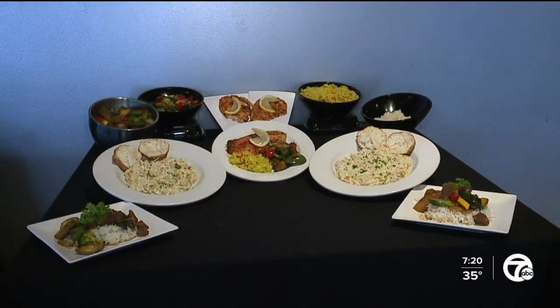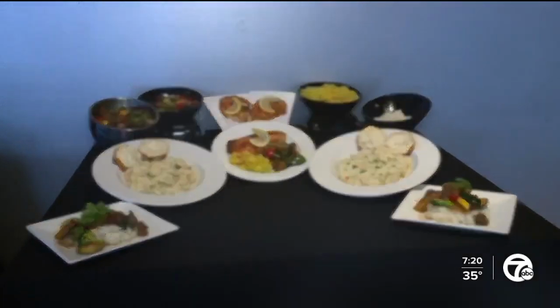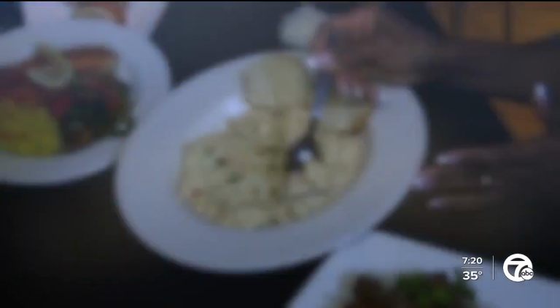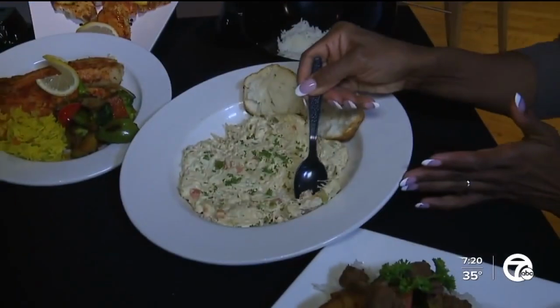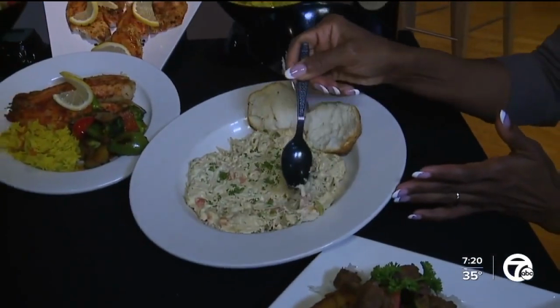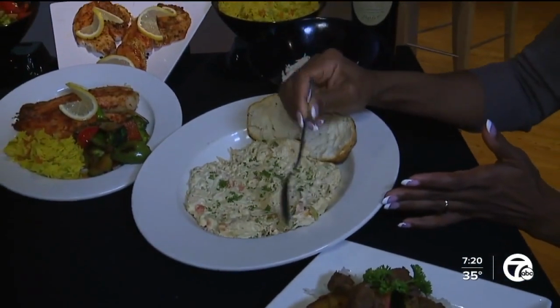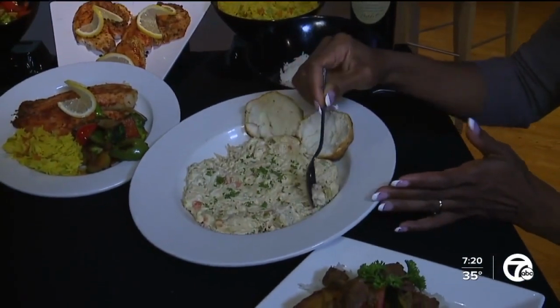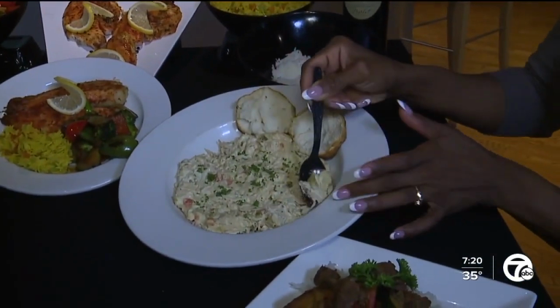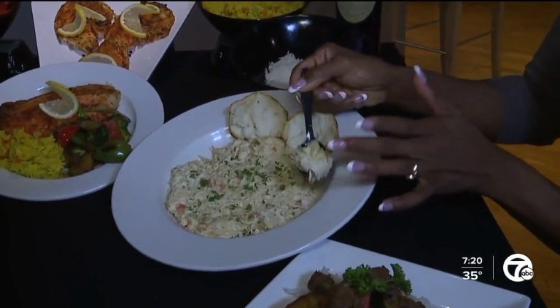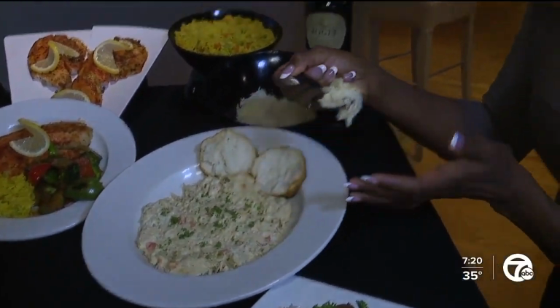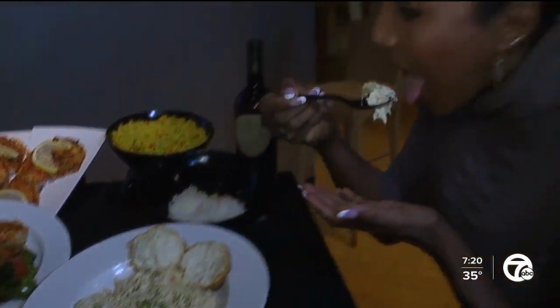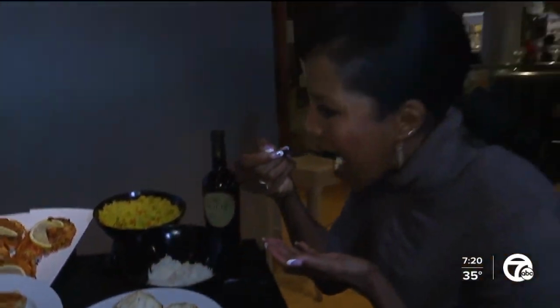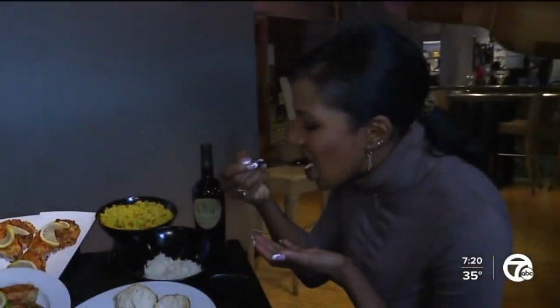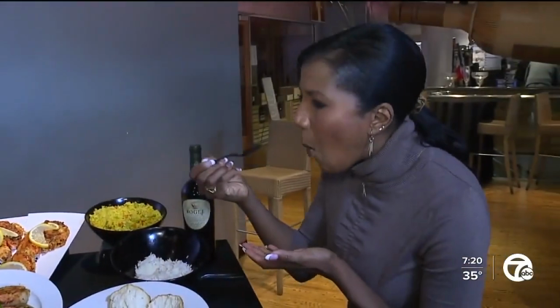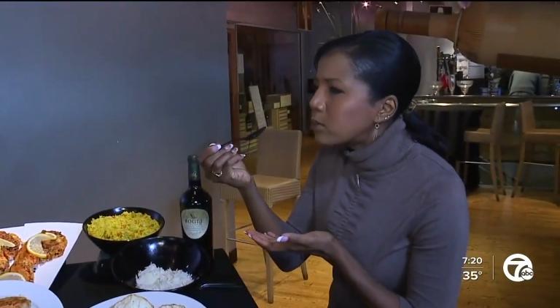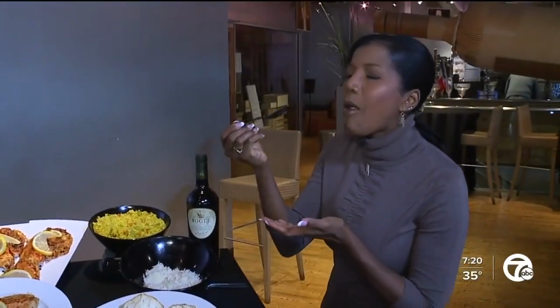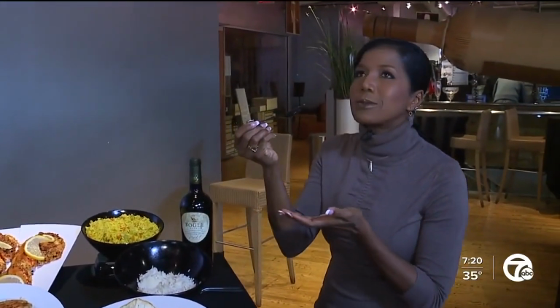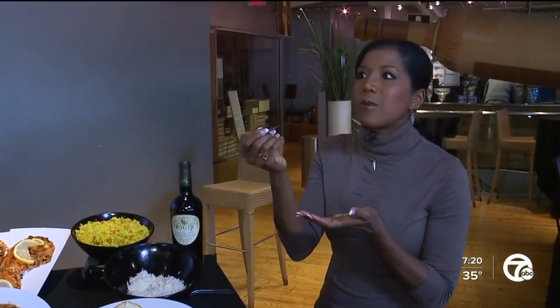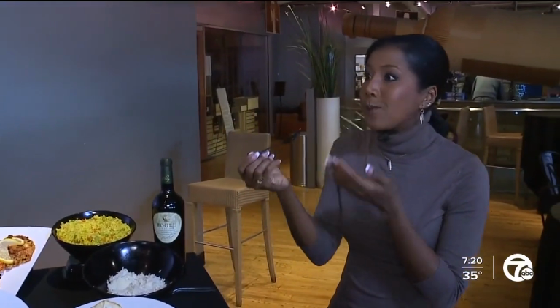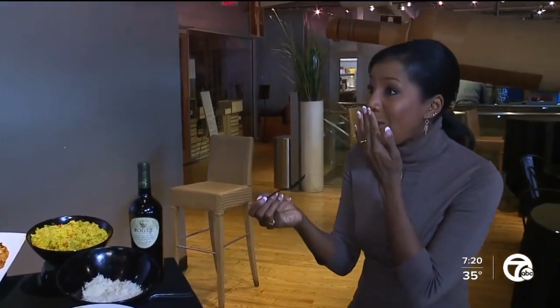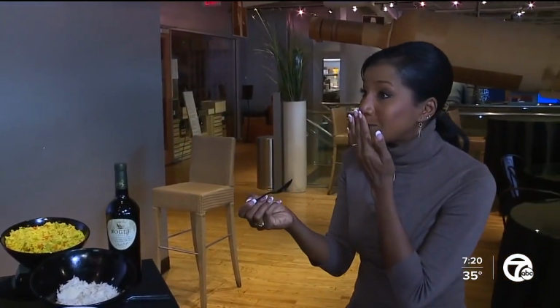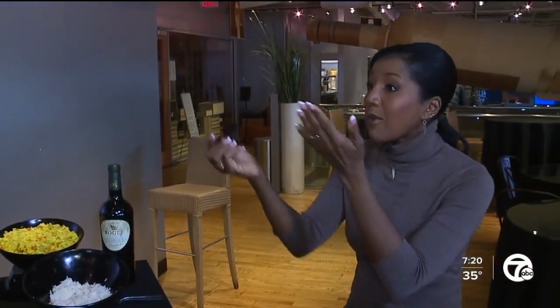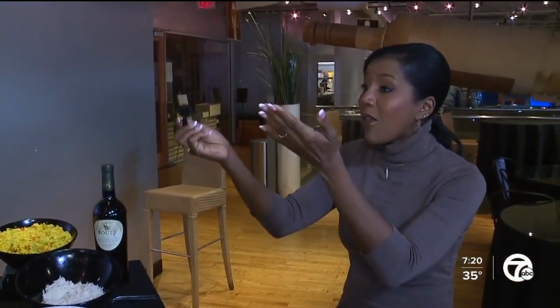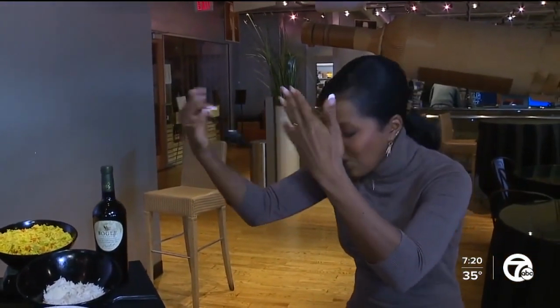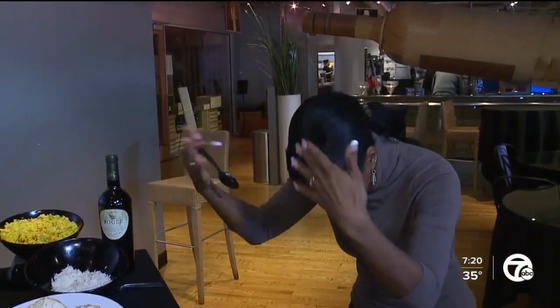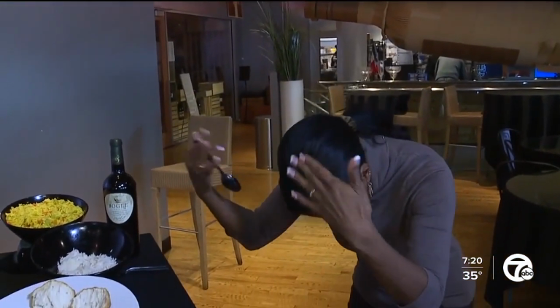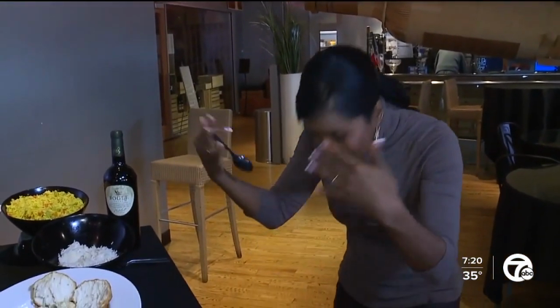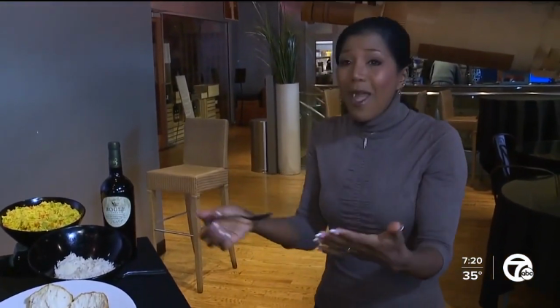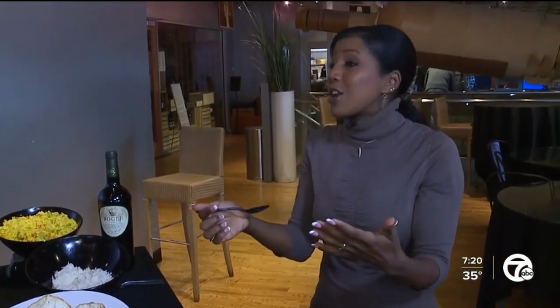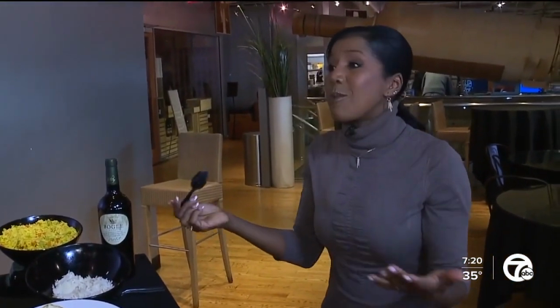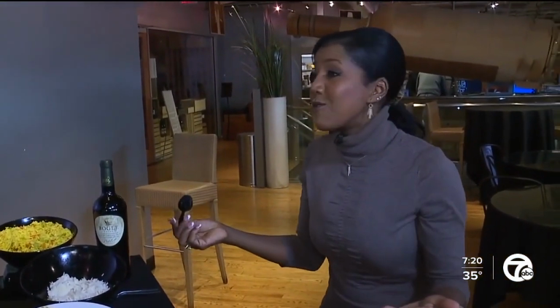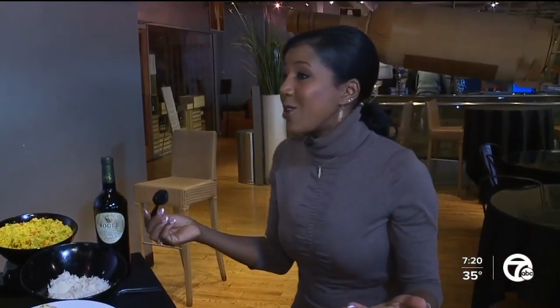Yeah, chicken and dumplings! Chef, I can't wait. Oh my God. Good. Amazing. I wish I could come here every day to eat.